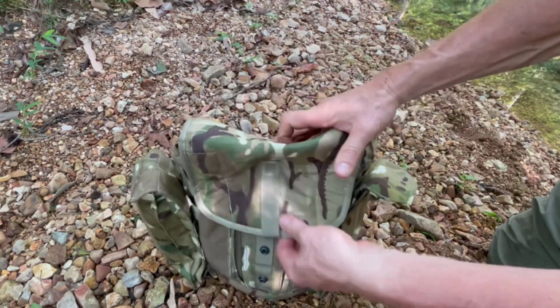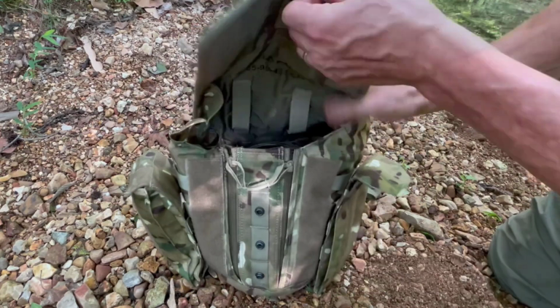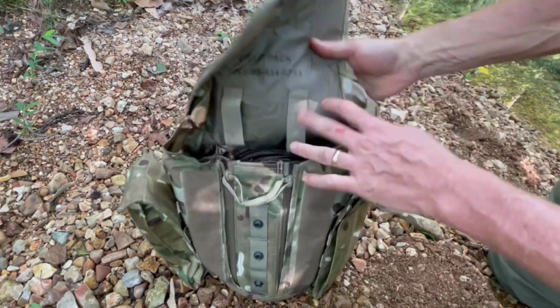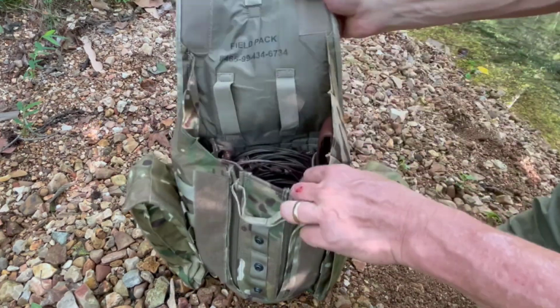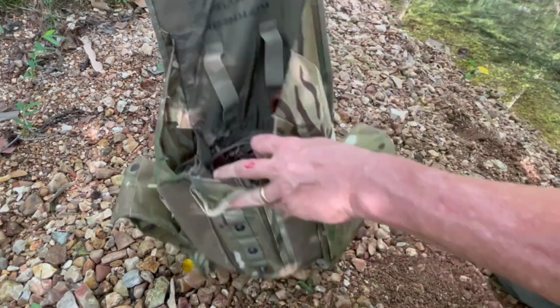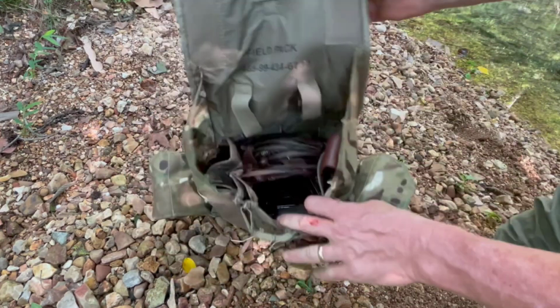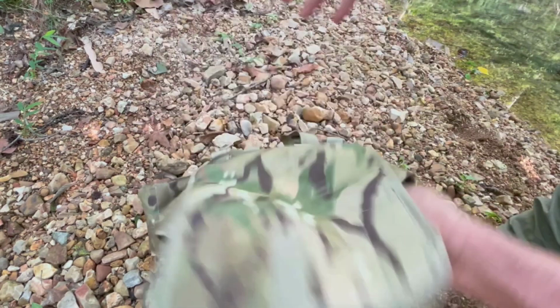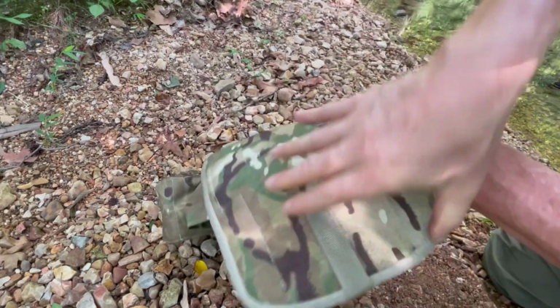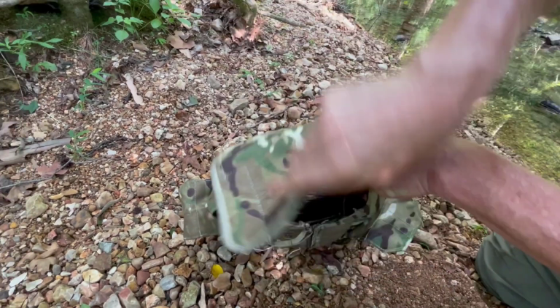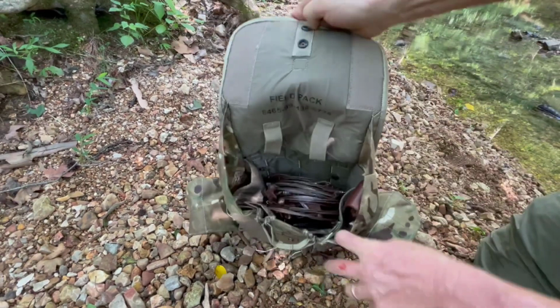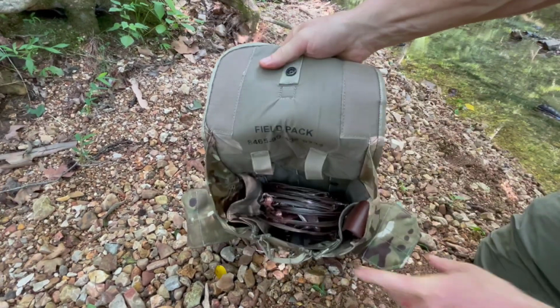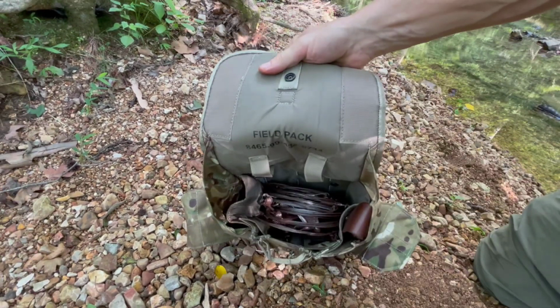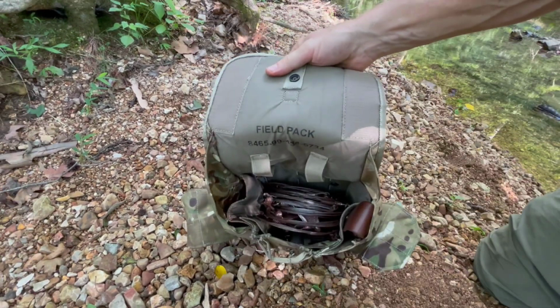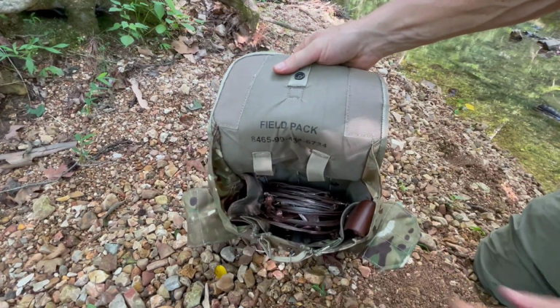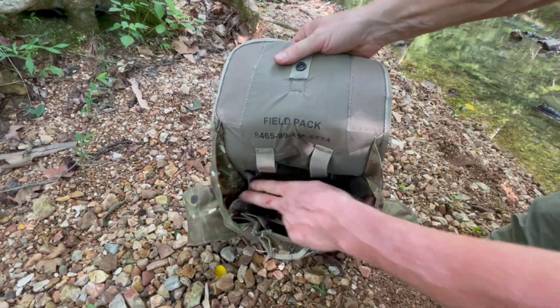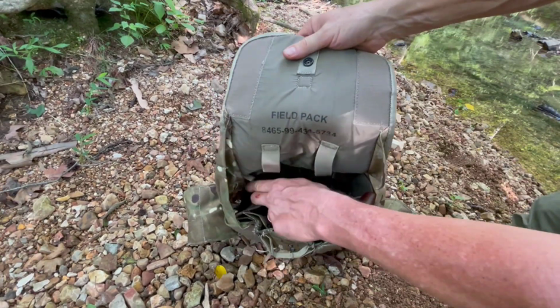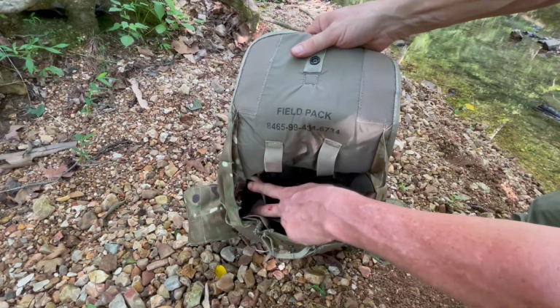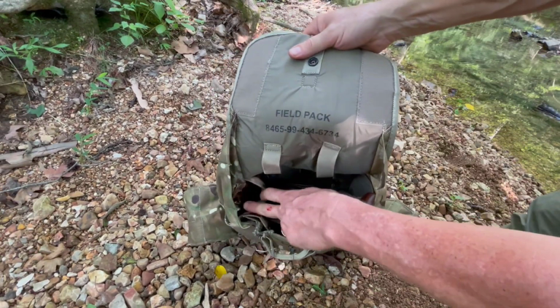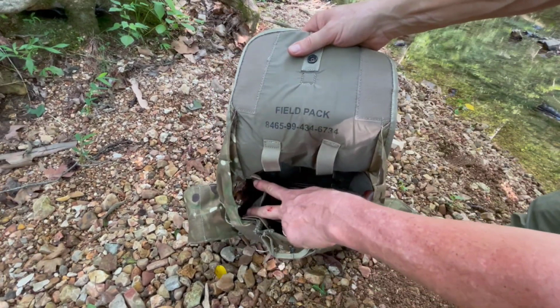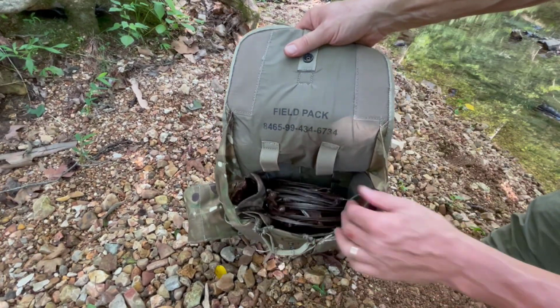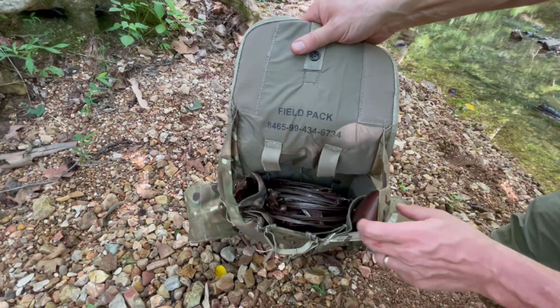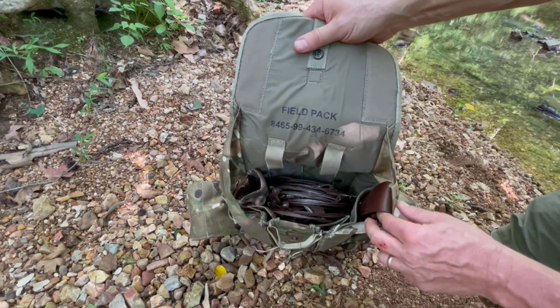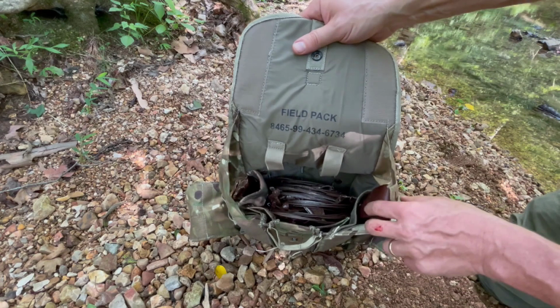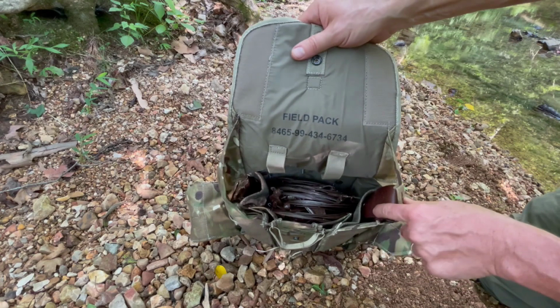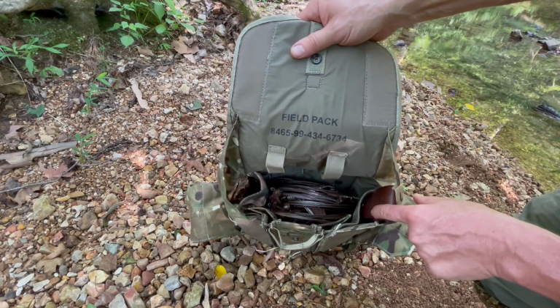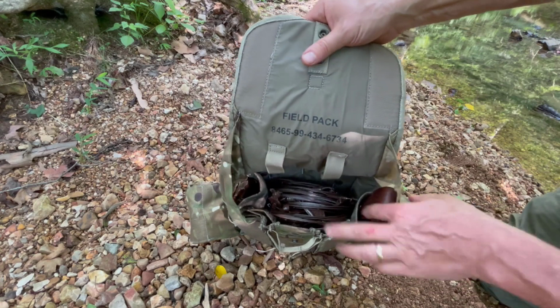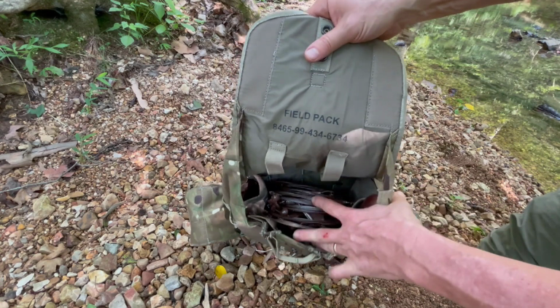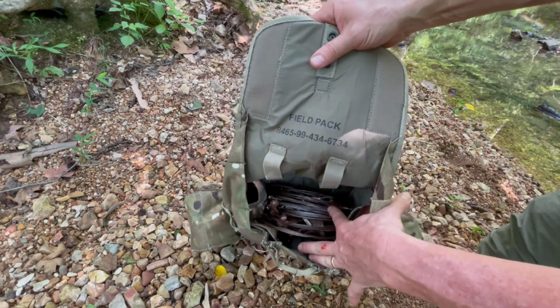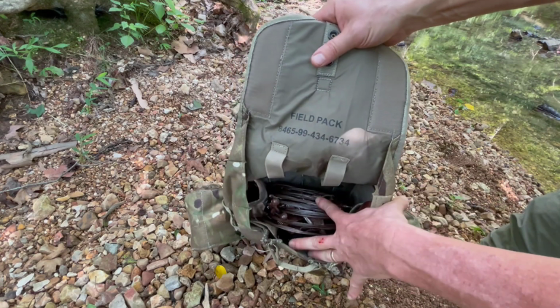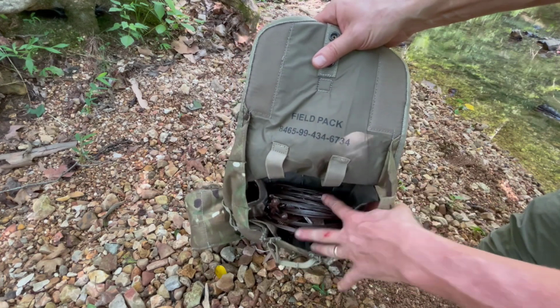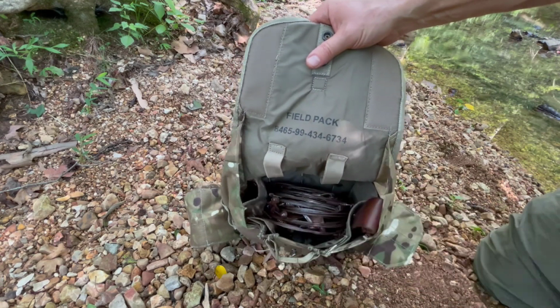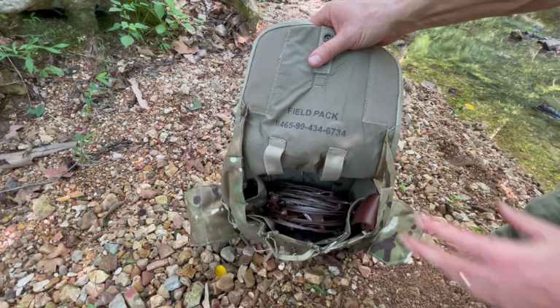Let's take a look in the main compartment. You've got one pouch on the side, a pouch on the other side, and then your main compartment.